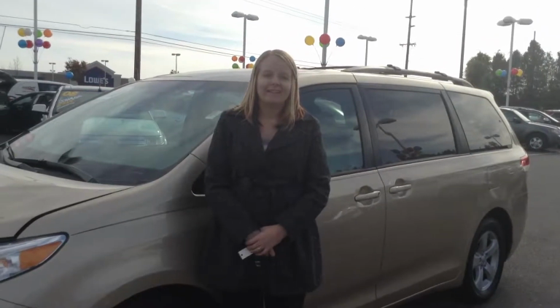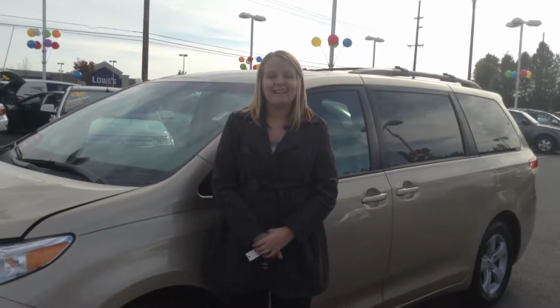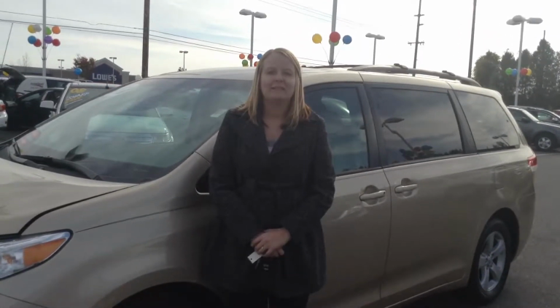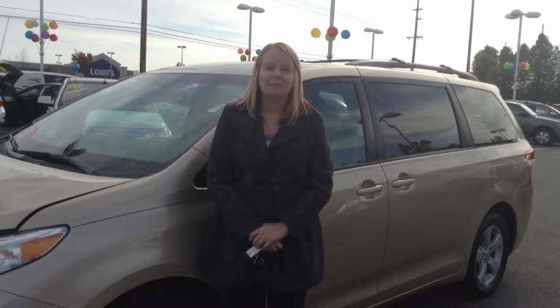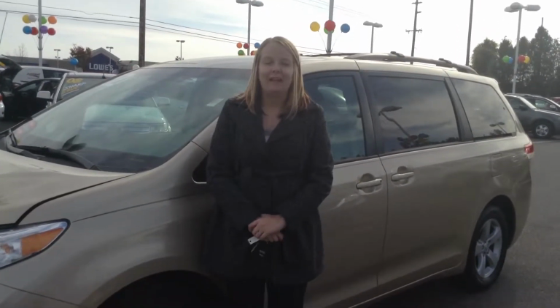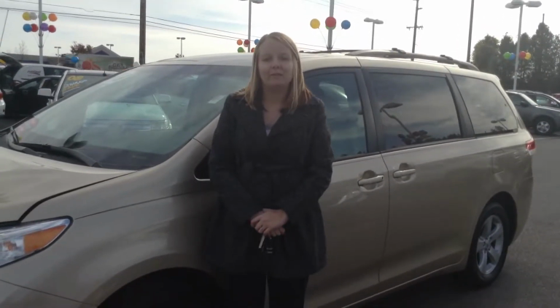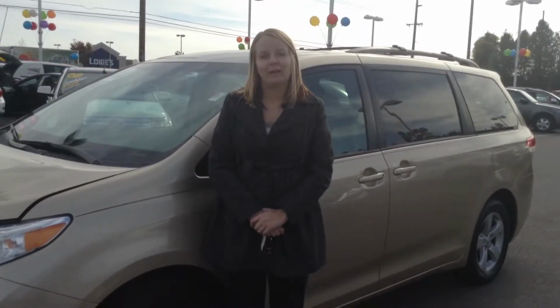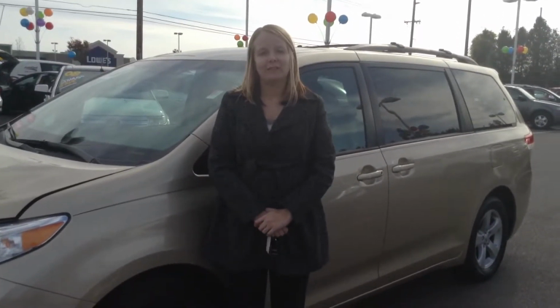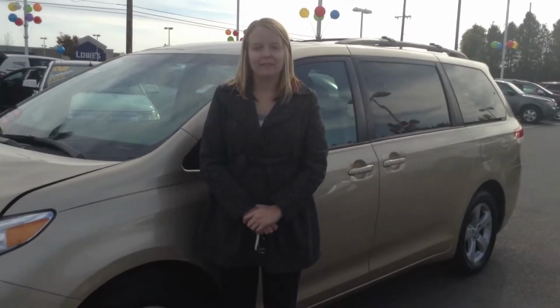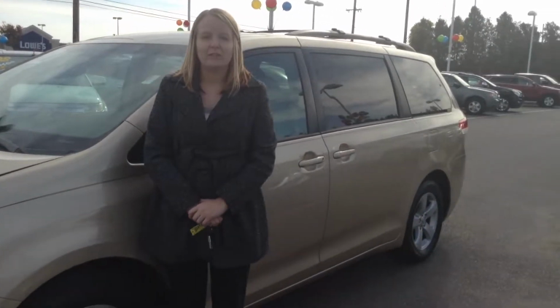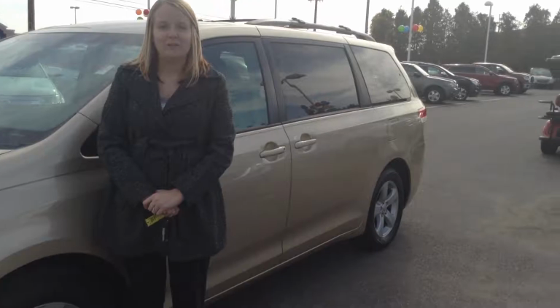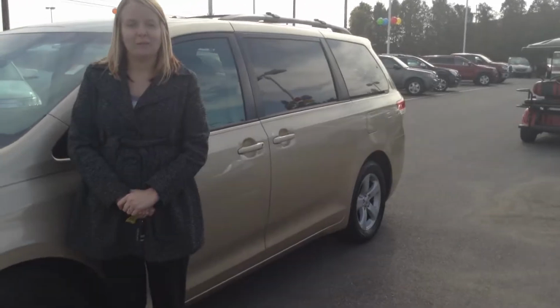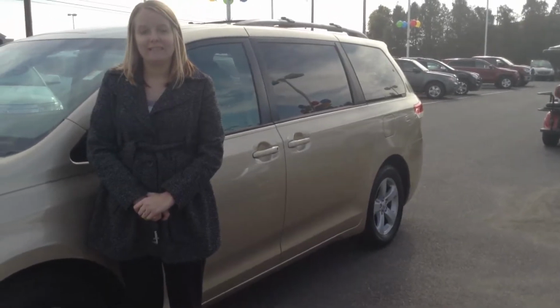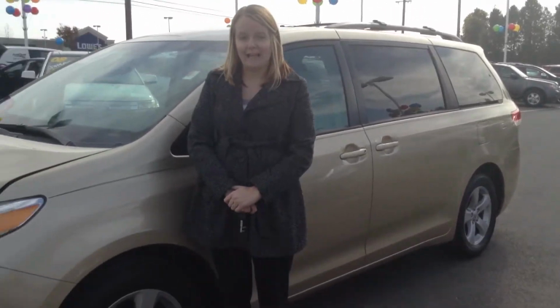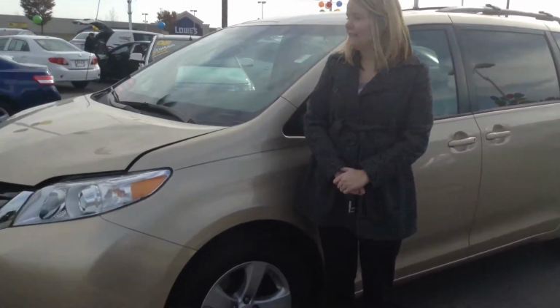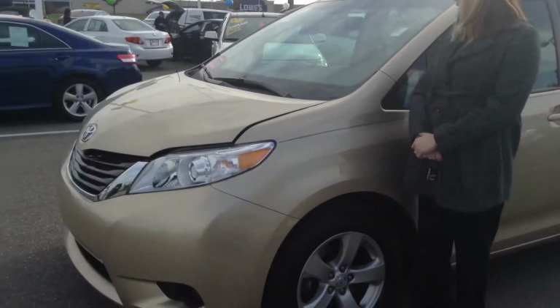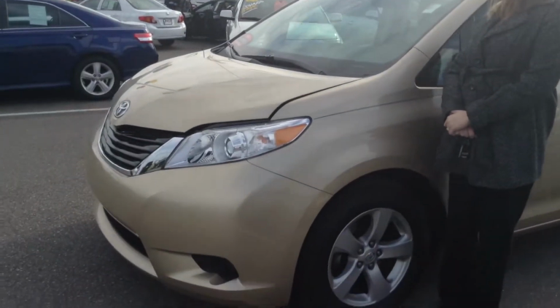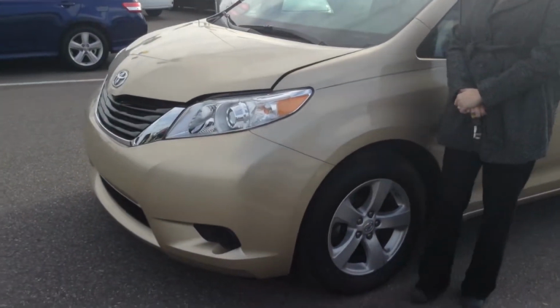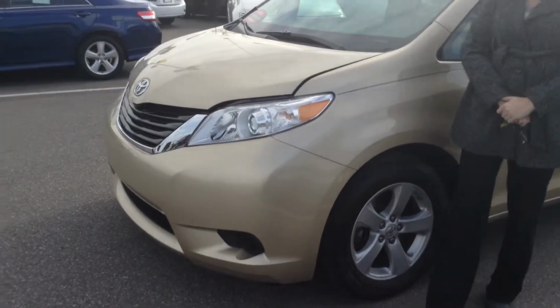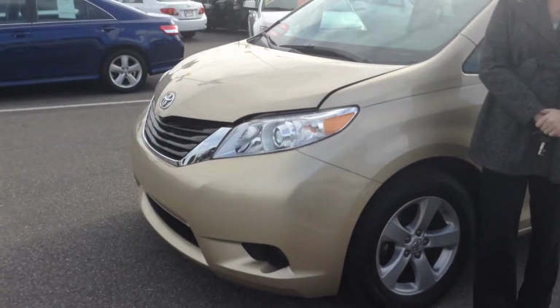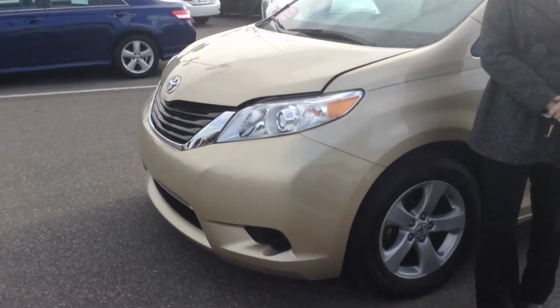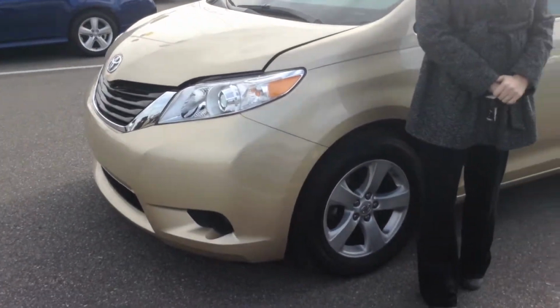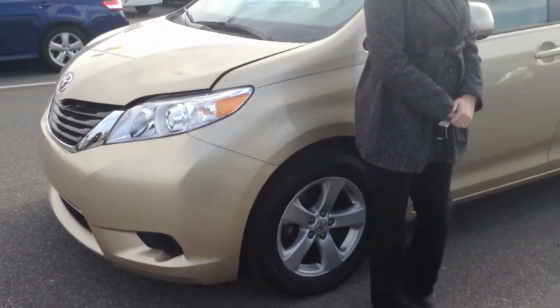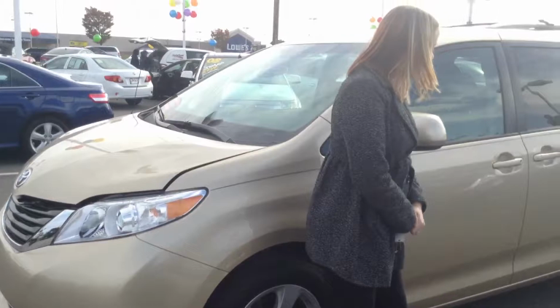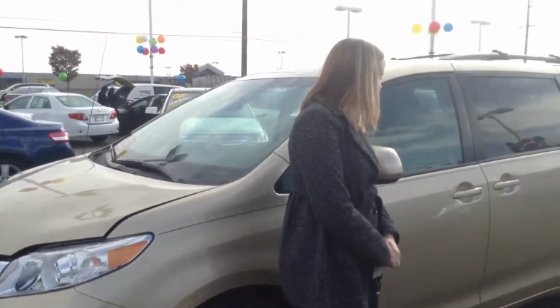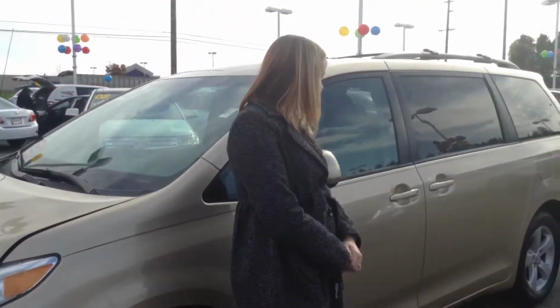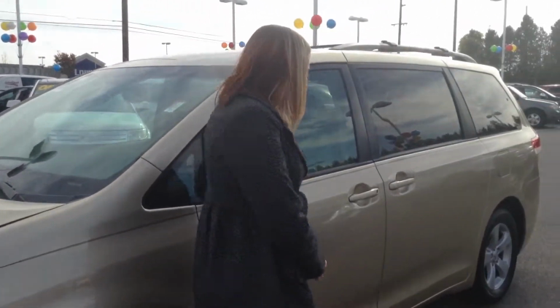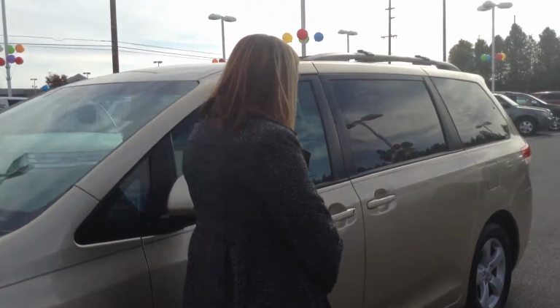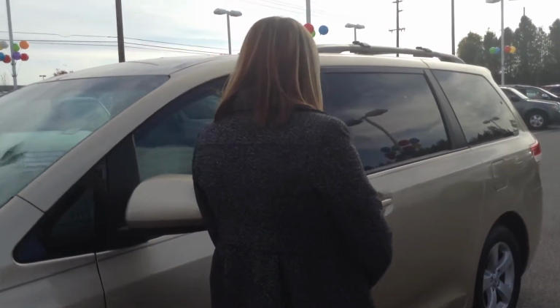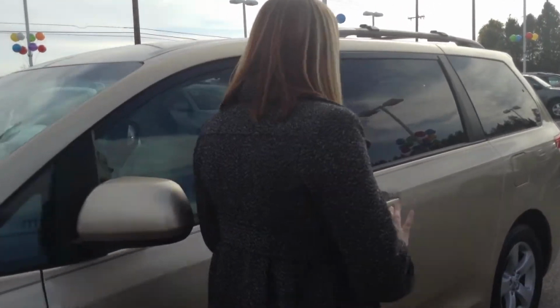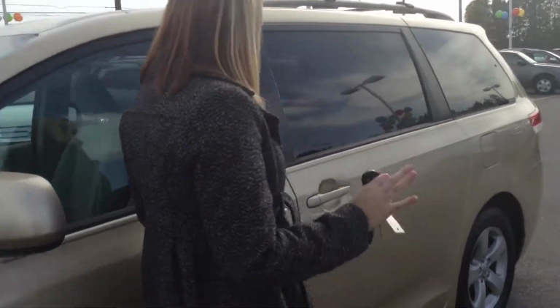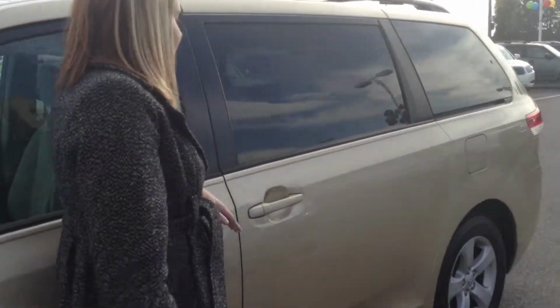Hi, this is Crystal at Team Toyota on Route 41 in Chererville. Here to show you this 2012 Toyota Sienna LE. It has just over 28,000 miles on it. Overall, a really good certified pre-owned vehicle — great shape overall.